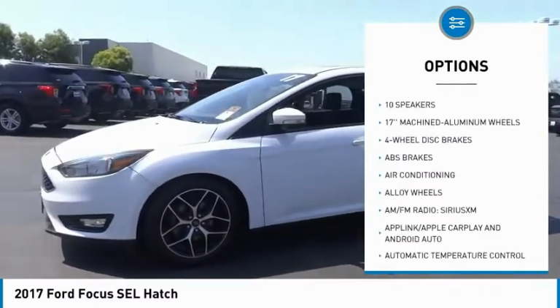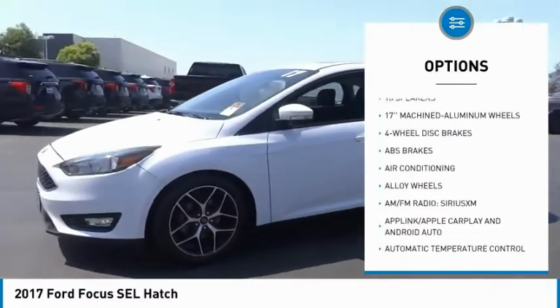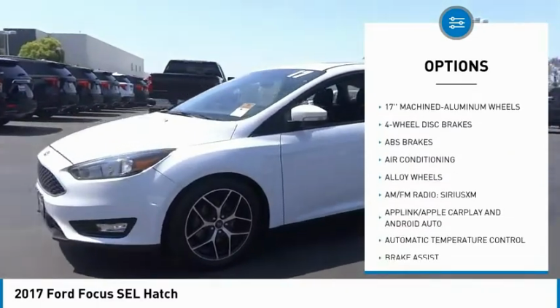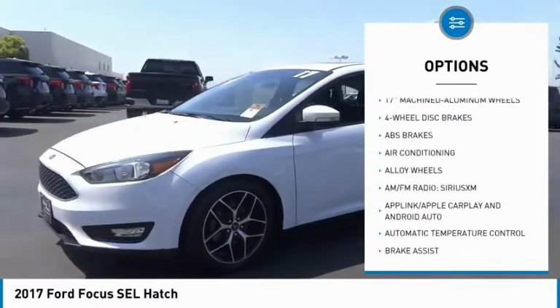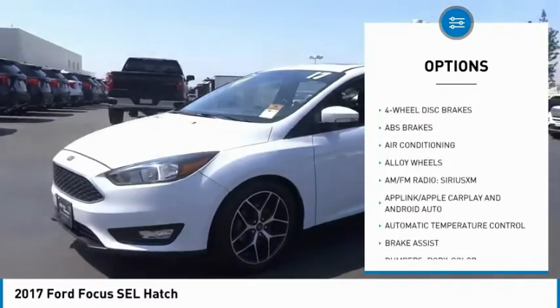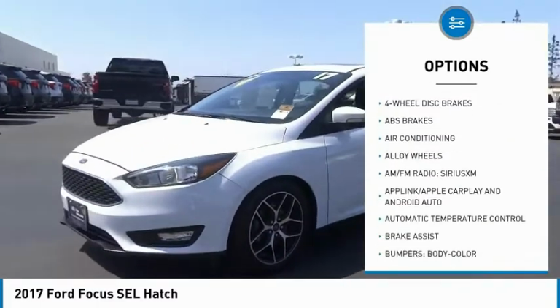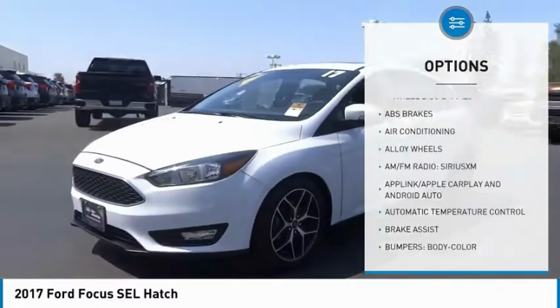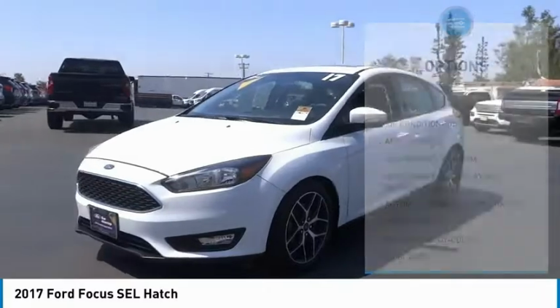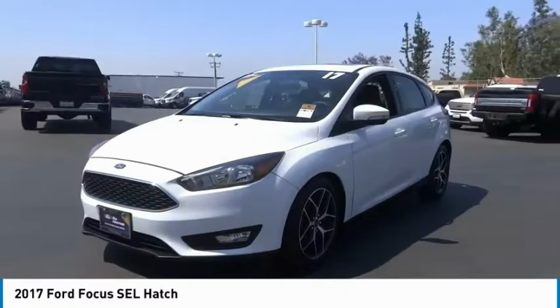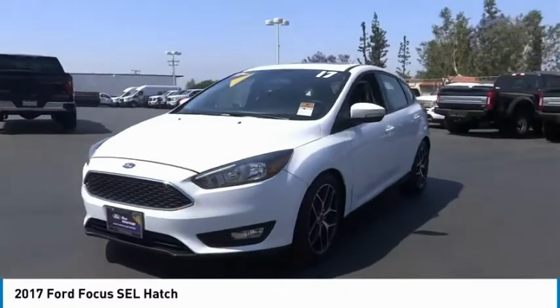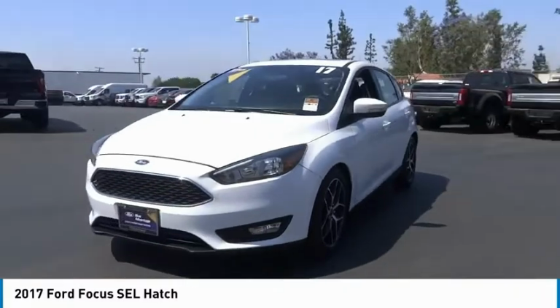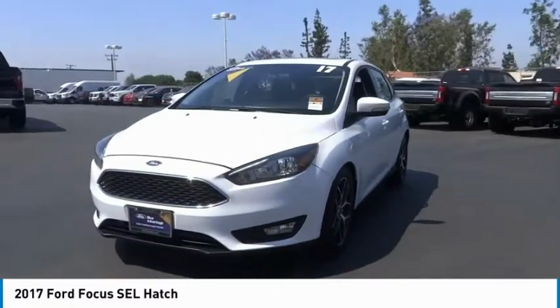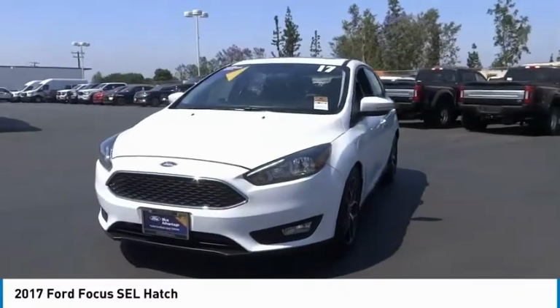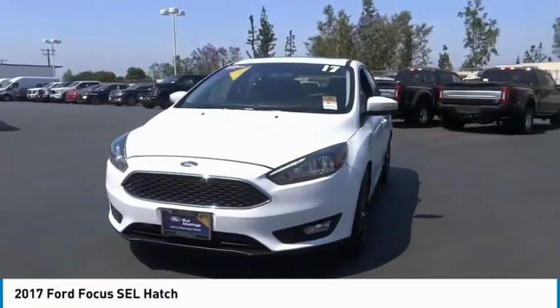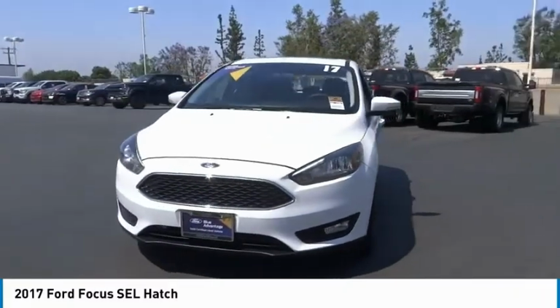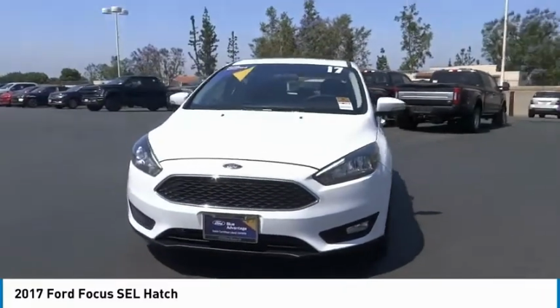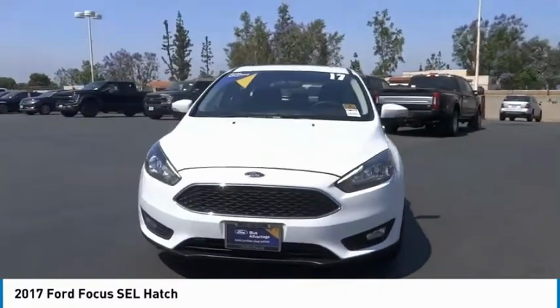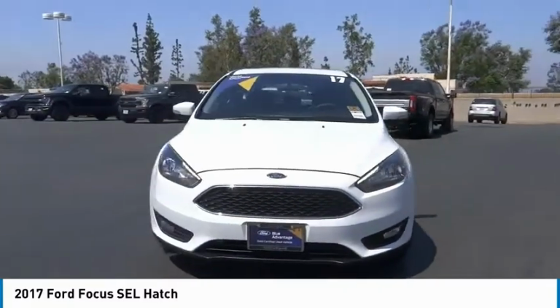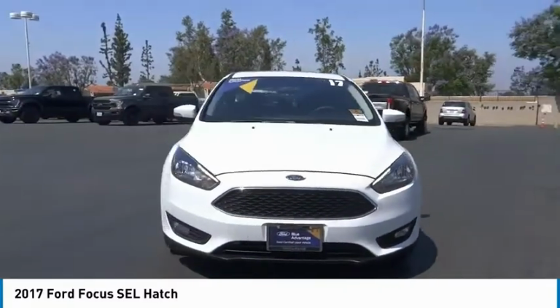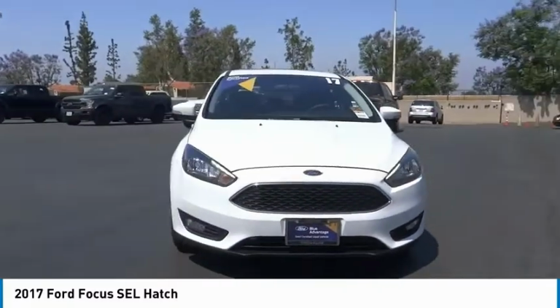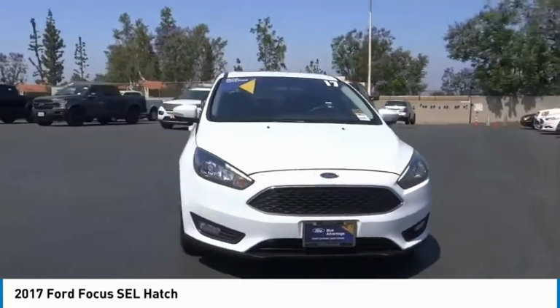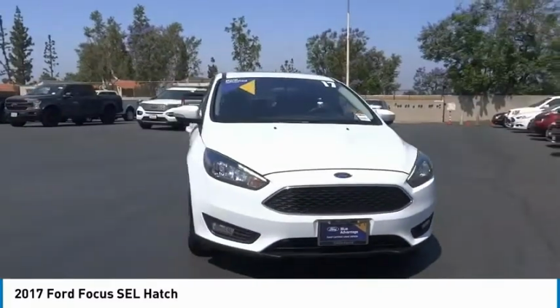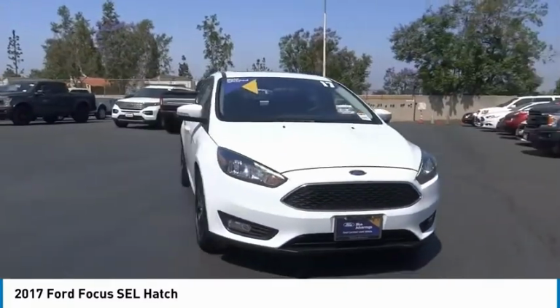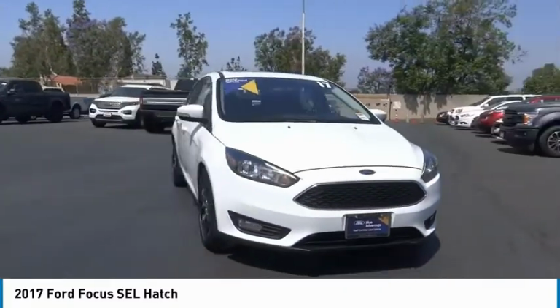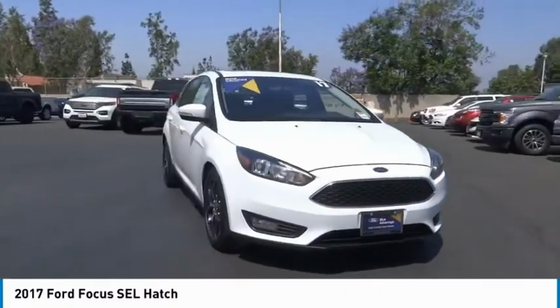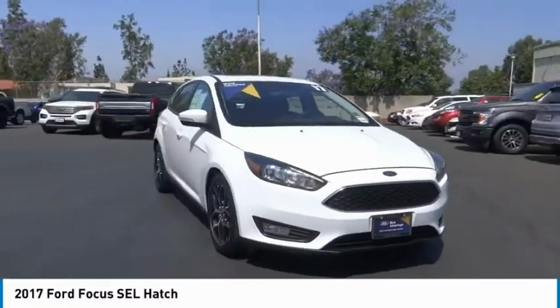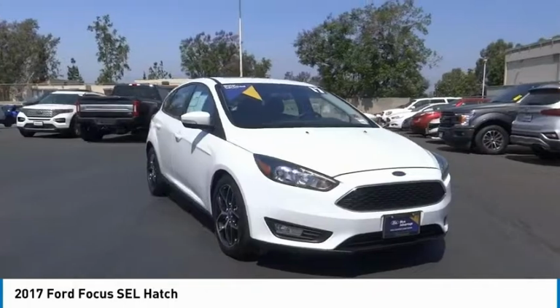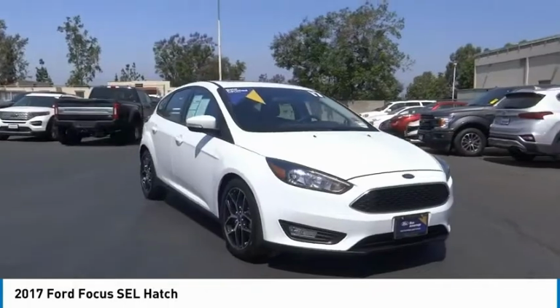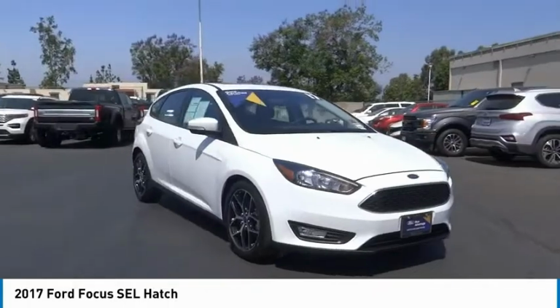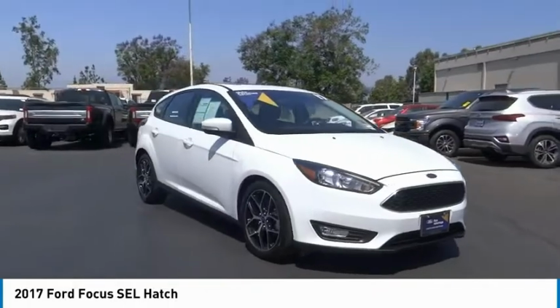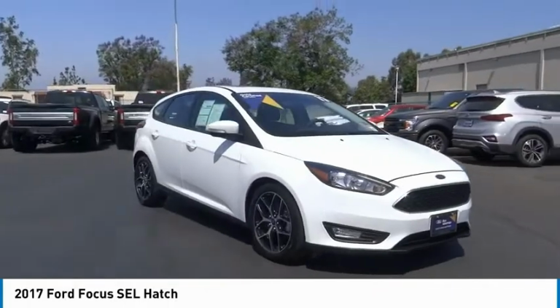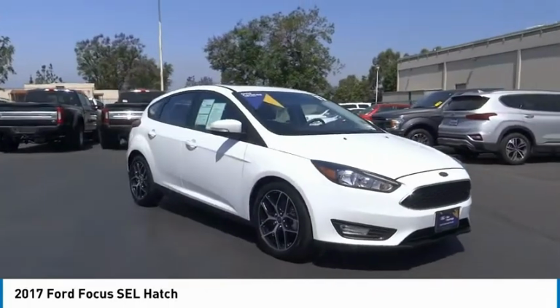Fog lights, power moonroof, four-wheel disc brakes, speed control, rear window defroster. Your new ride is just a phone call away.